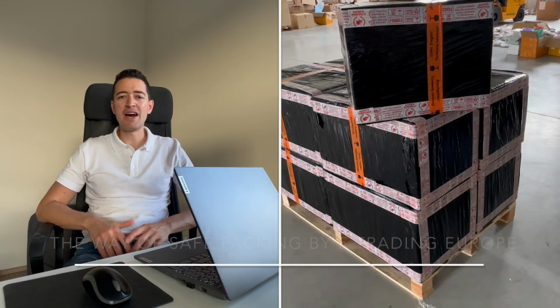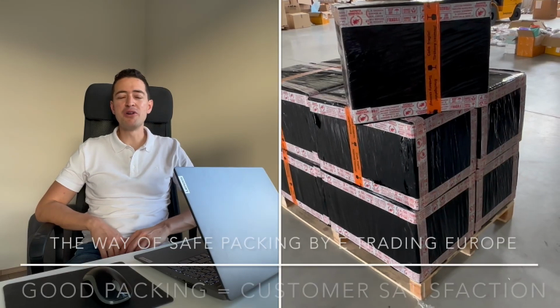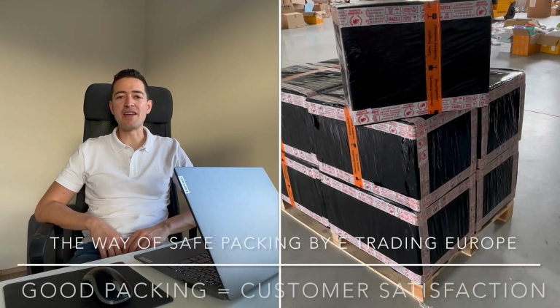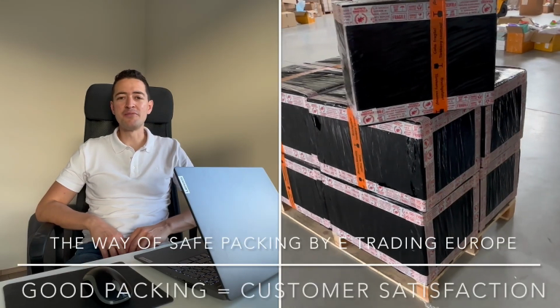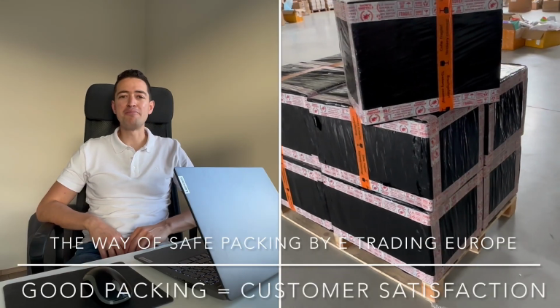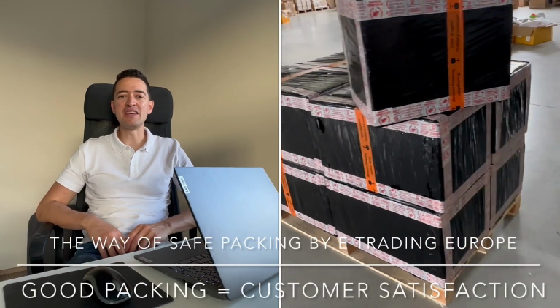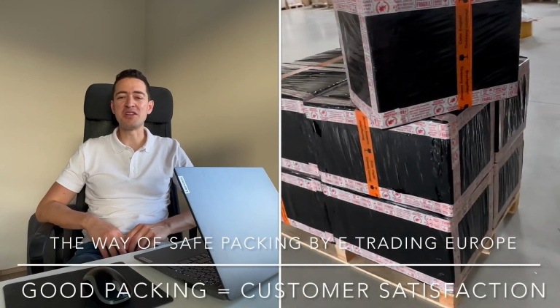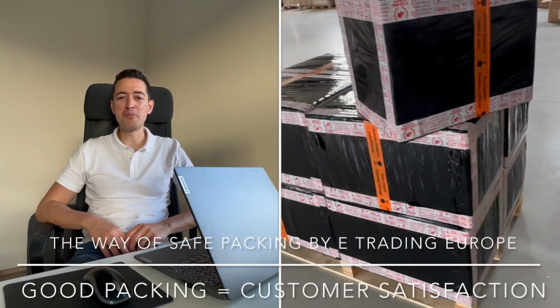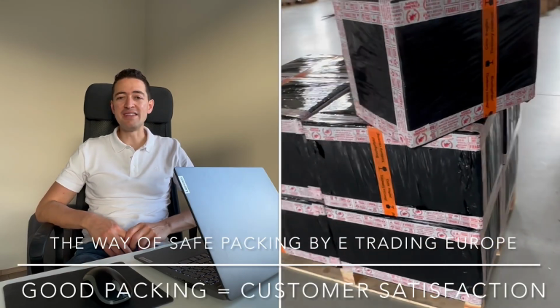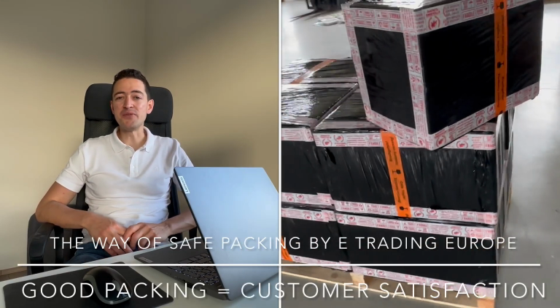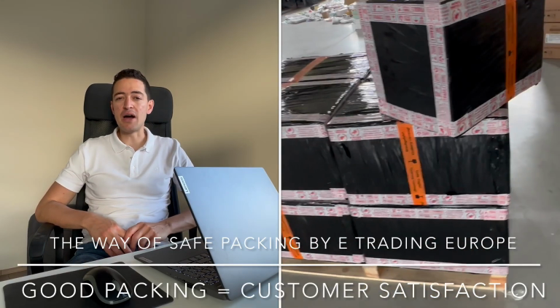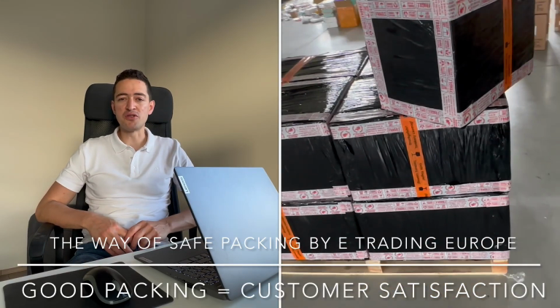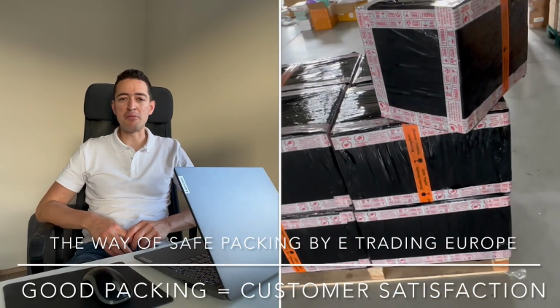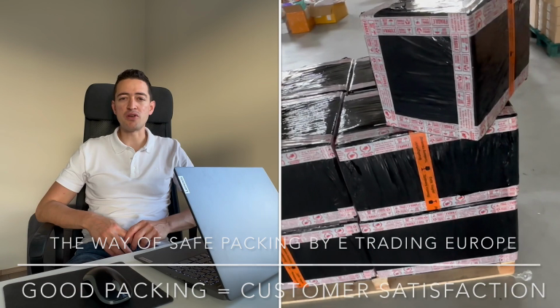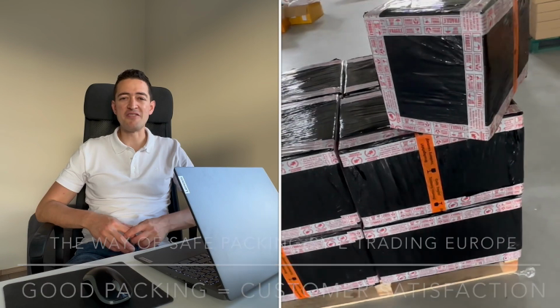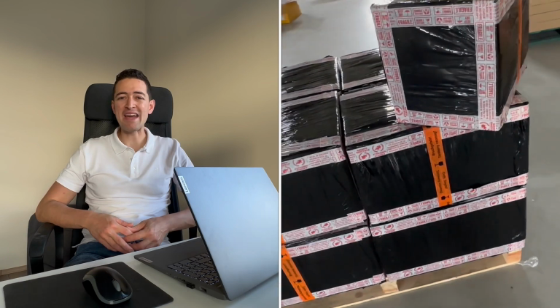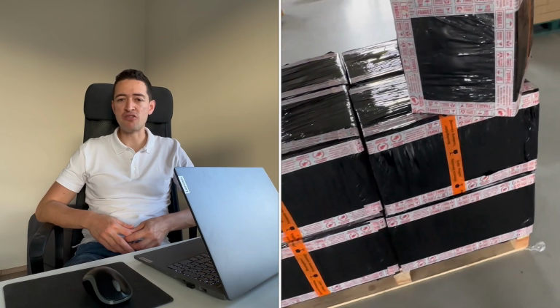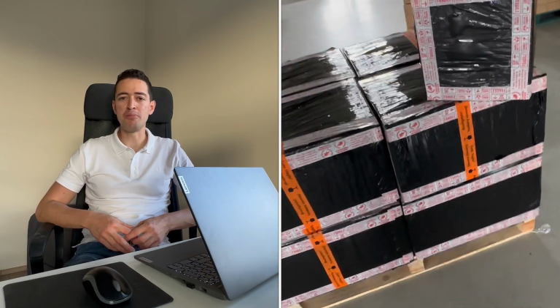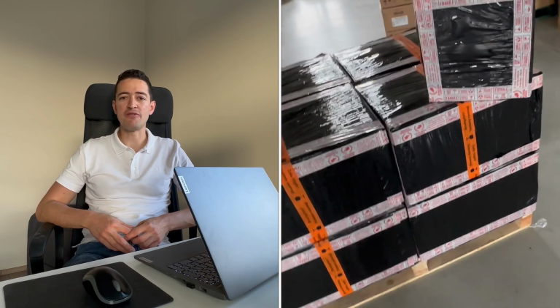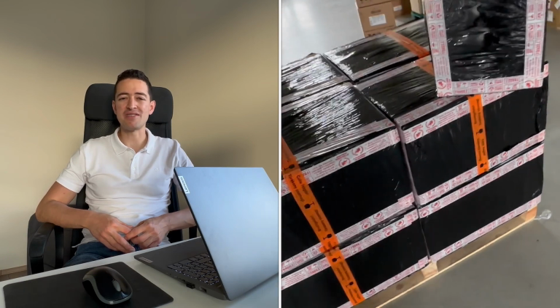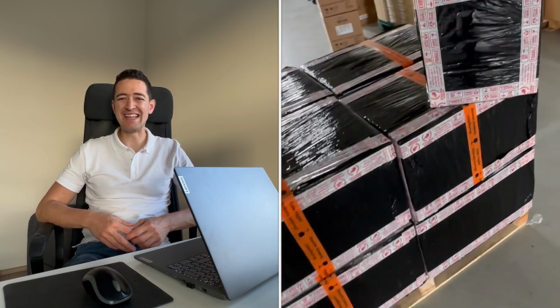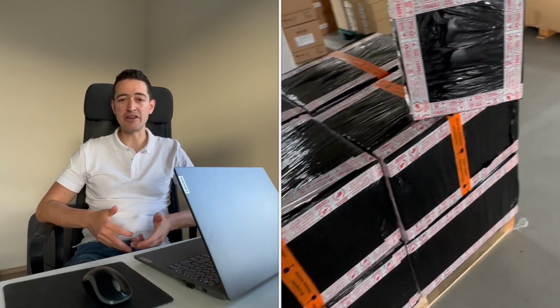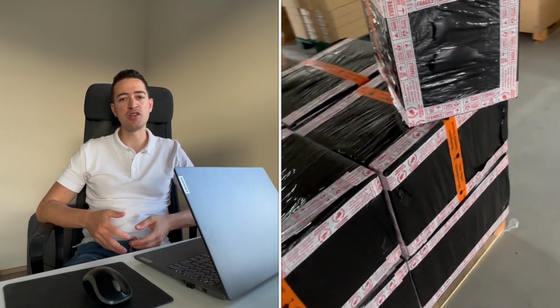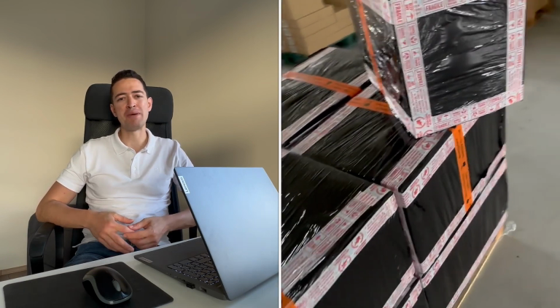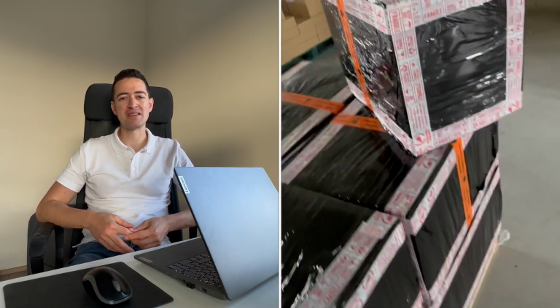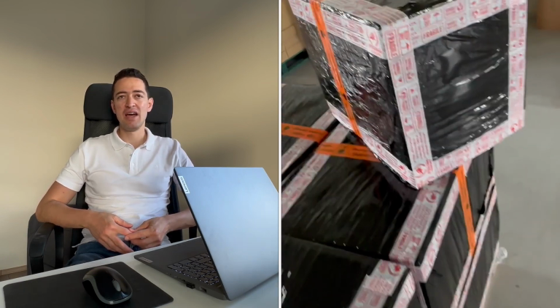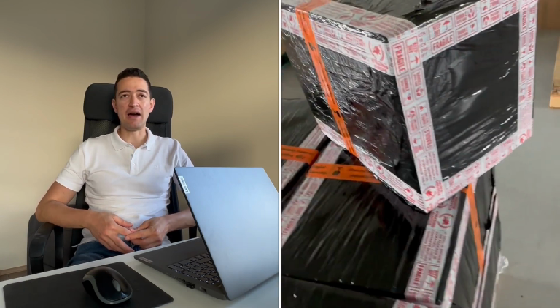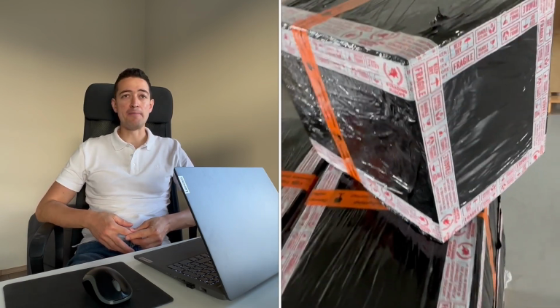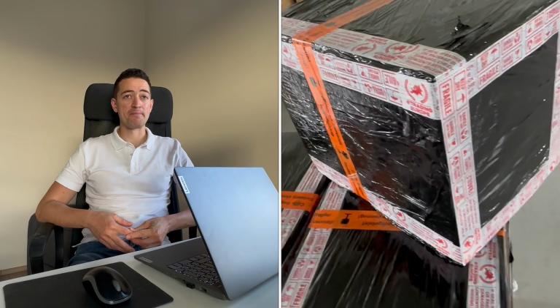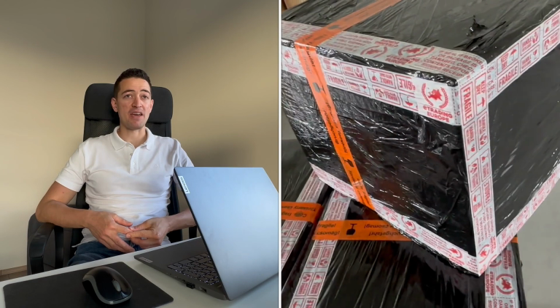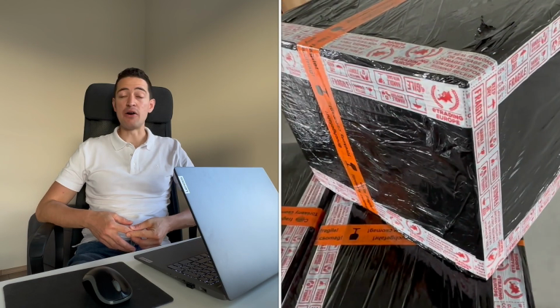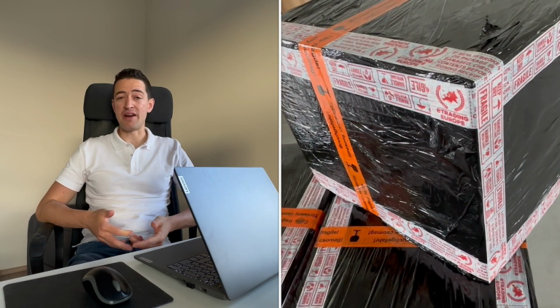Hello, Oliver here from the company E-Training Europe. In this video I want to talk about what kind of packing method we apply for every single international shipment in our warehouse.